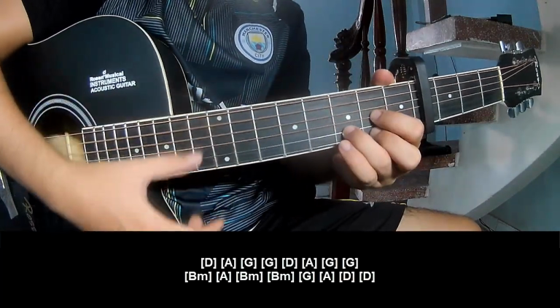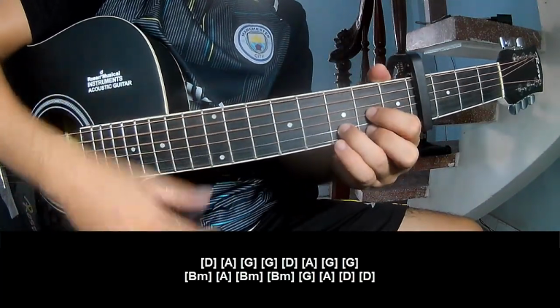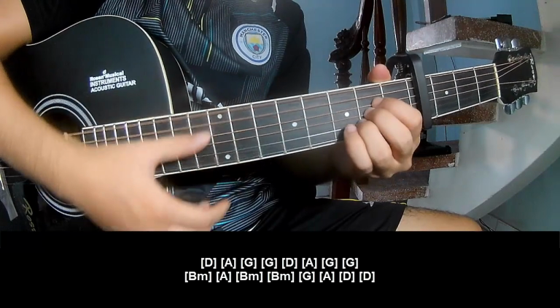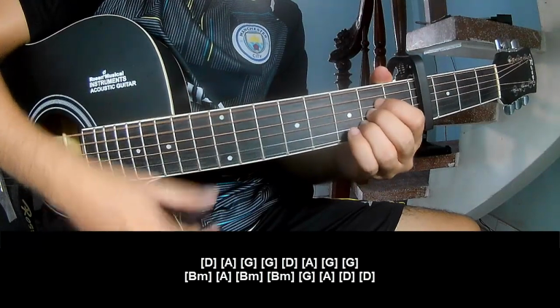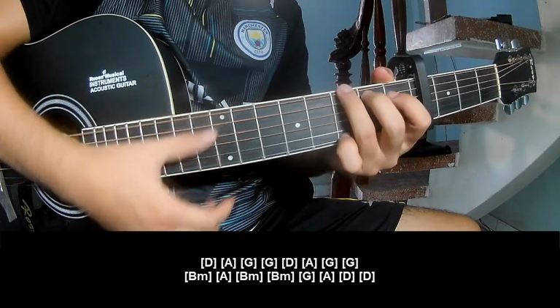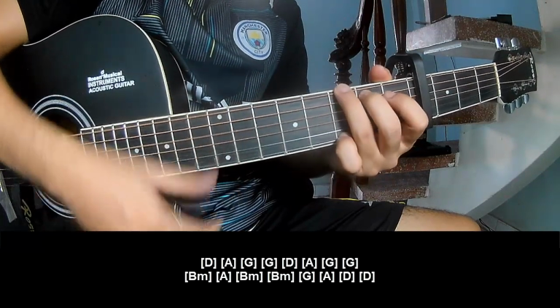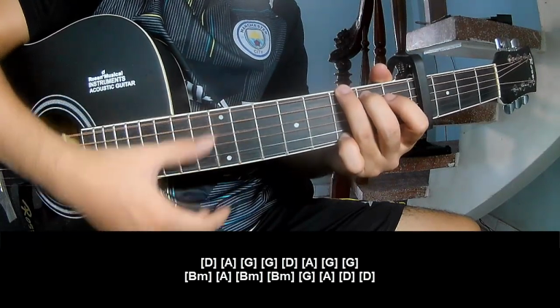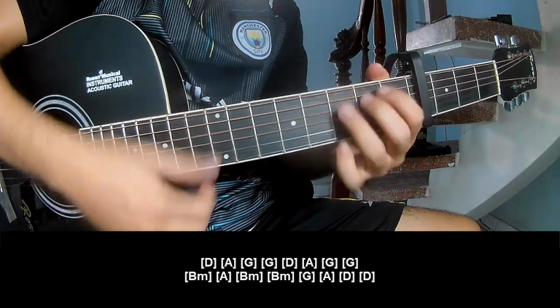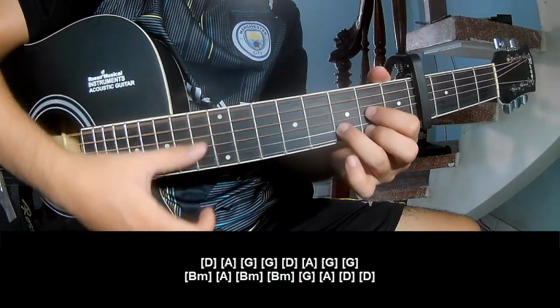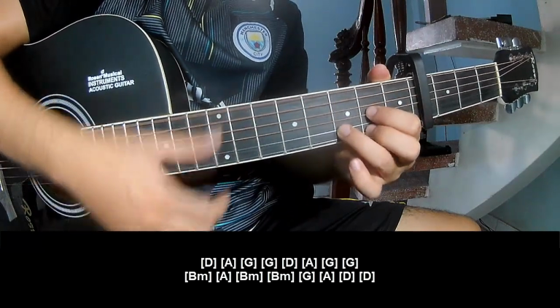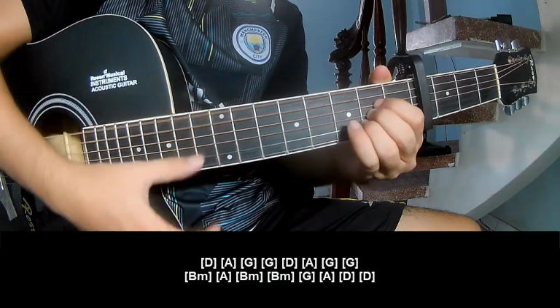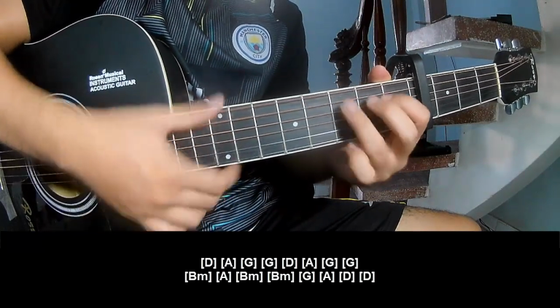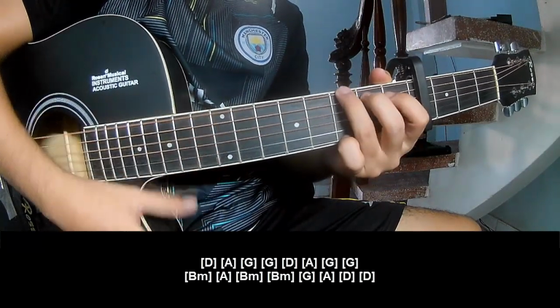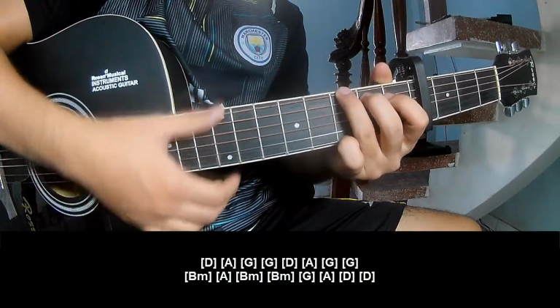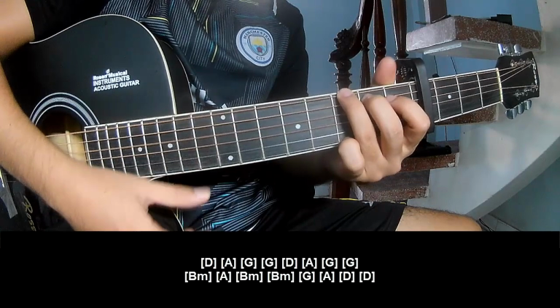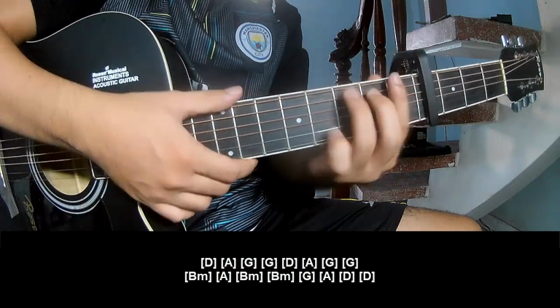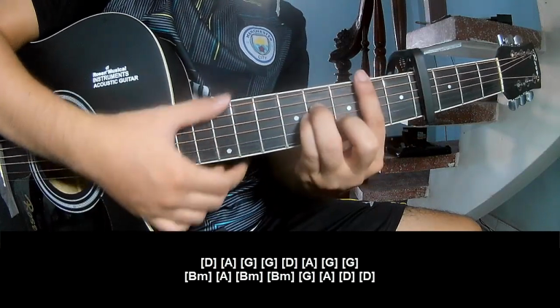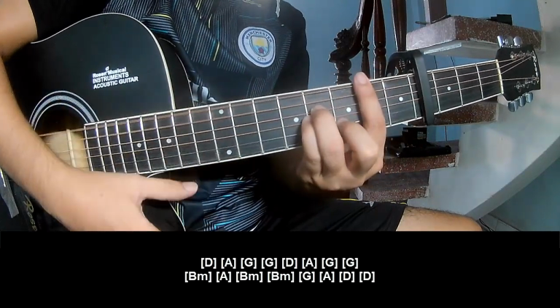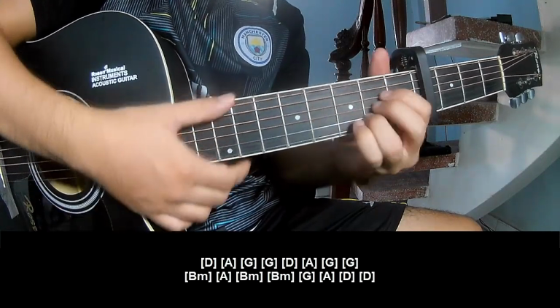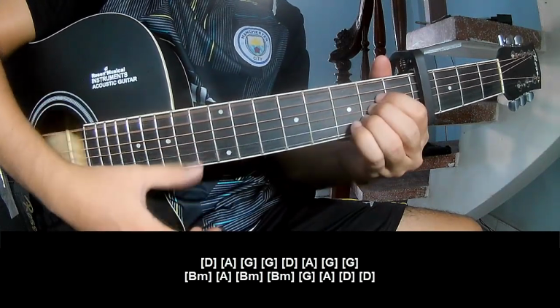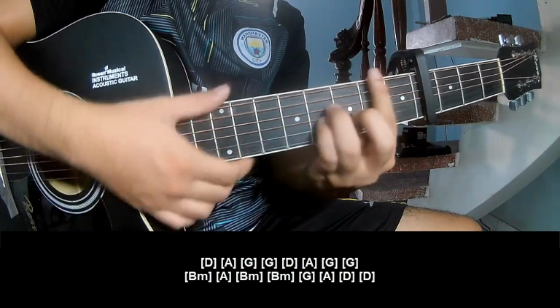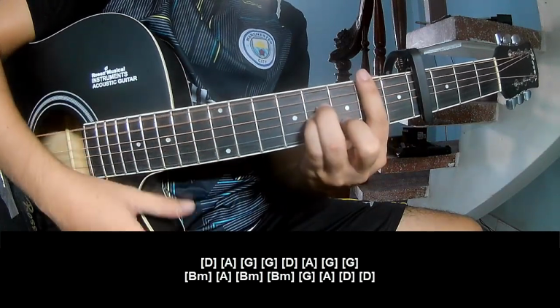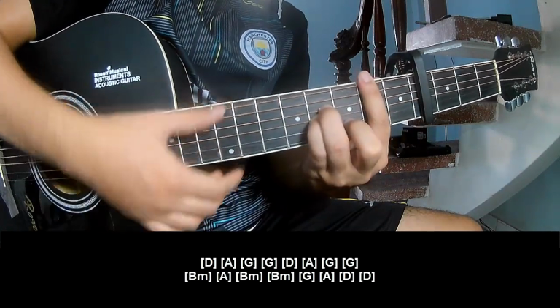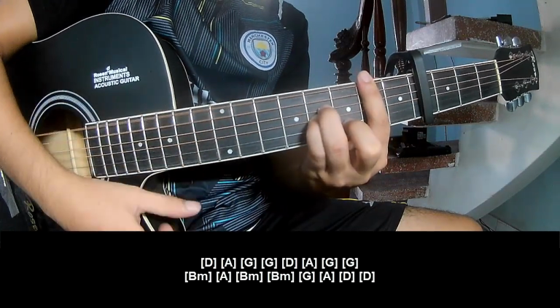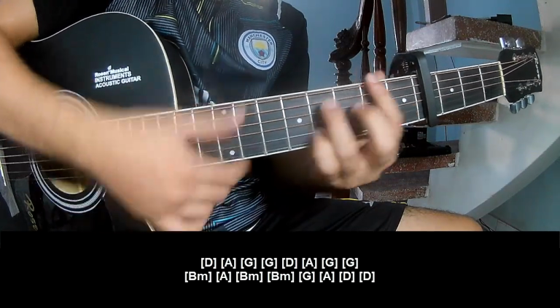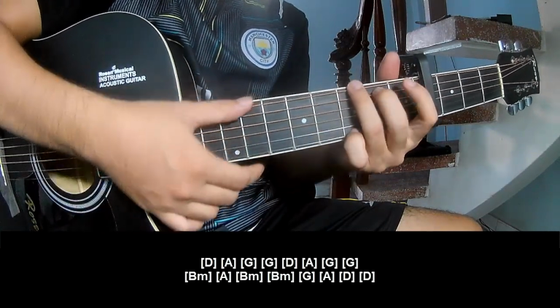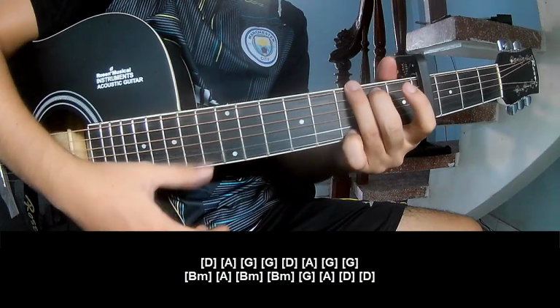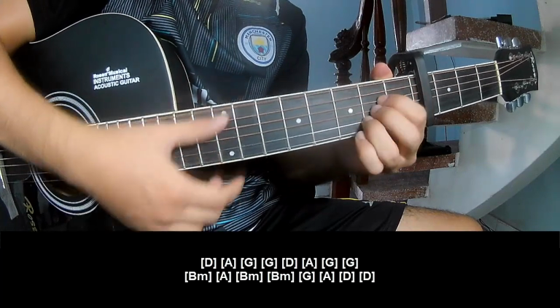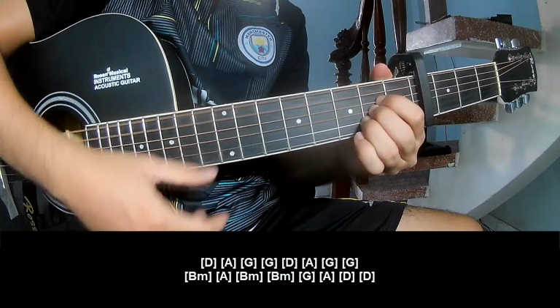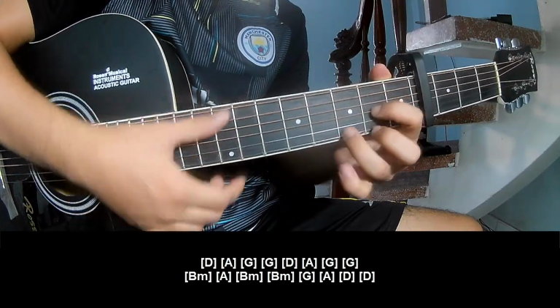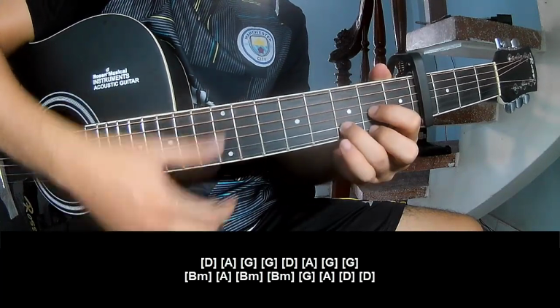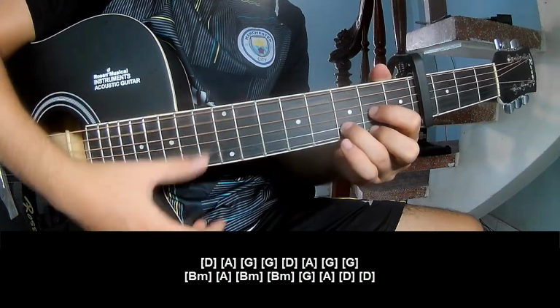D, A, G, G. Bm, Bm, A, G, G. Bm, Am, Bm, Am, Bm, Am, N, G, A, D, D.